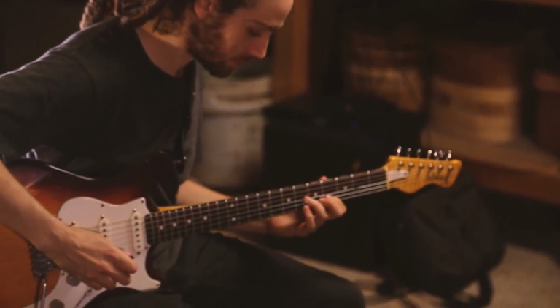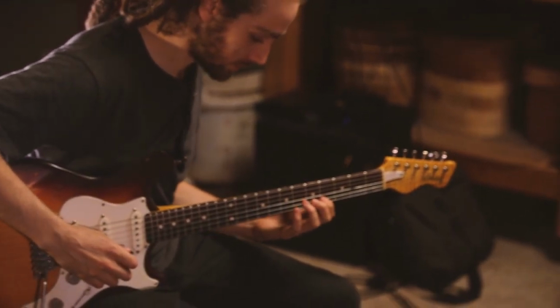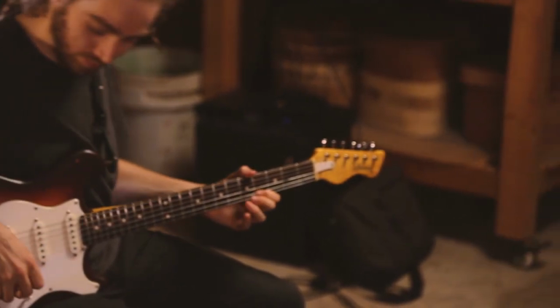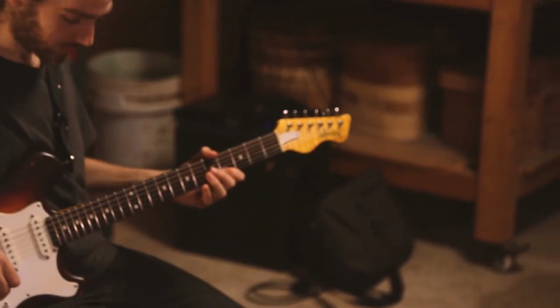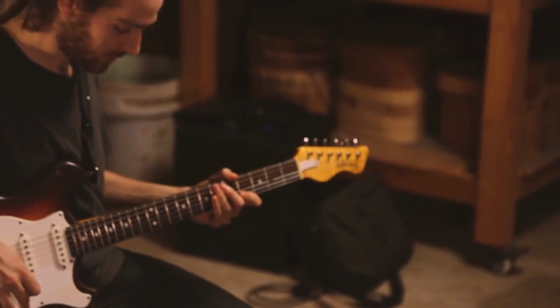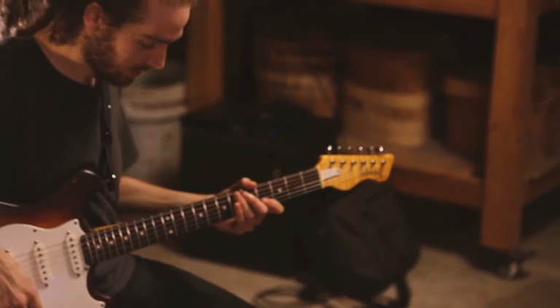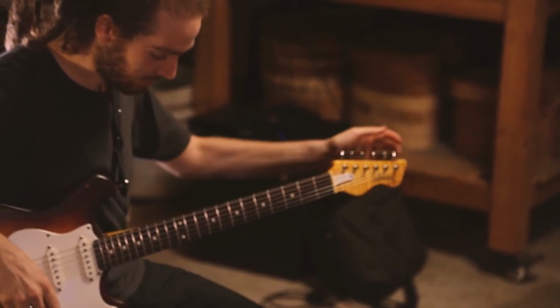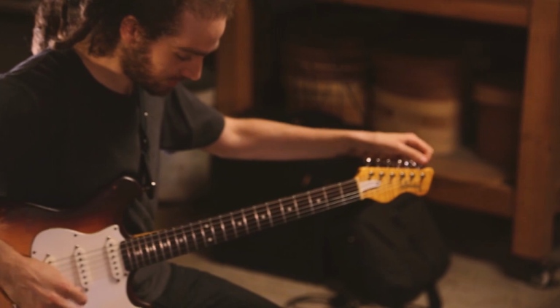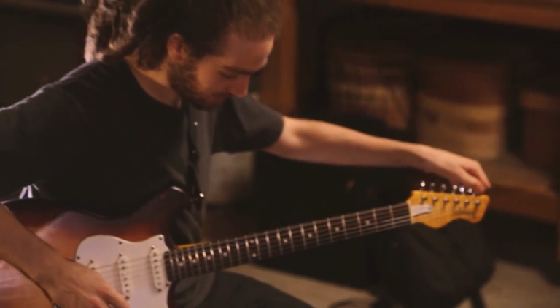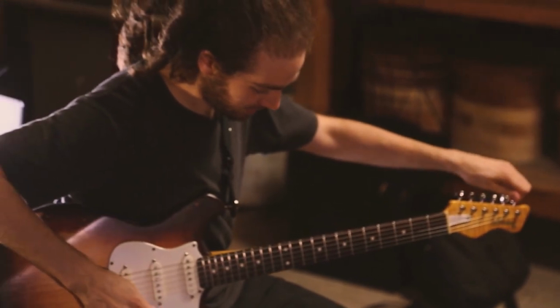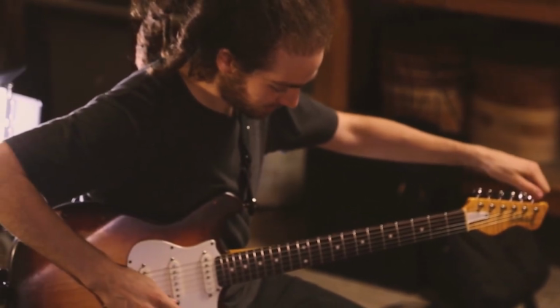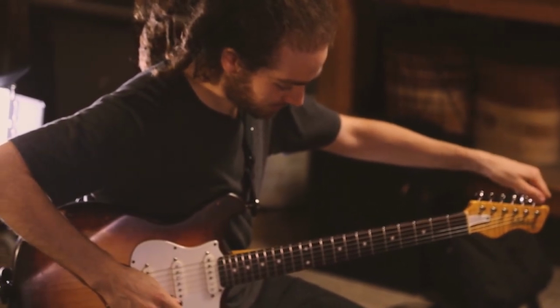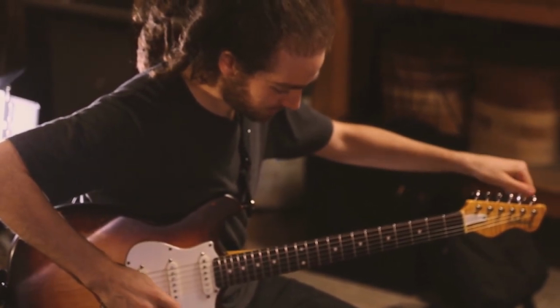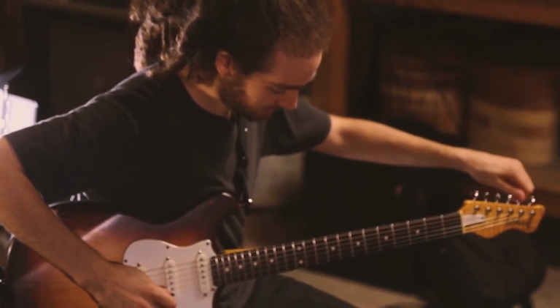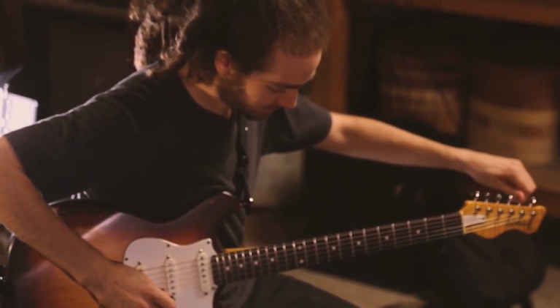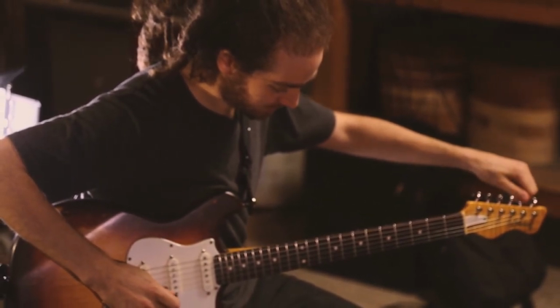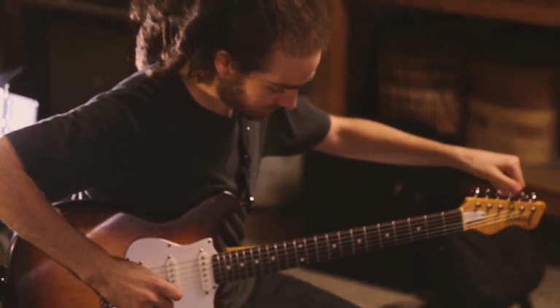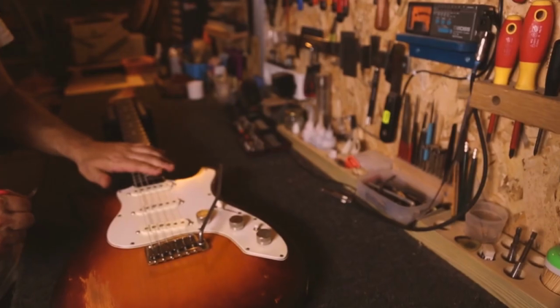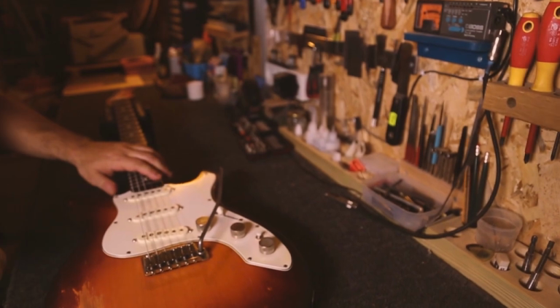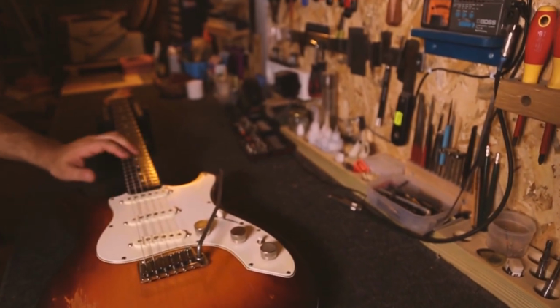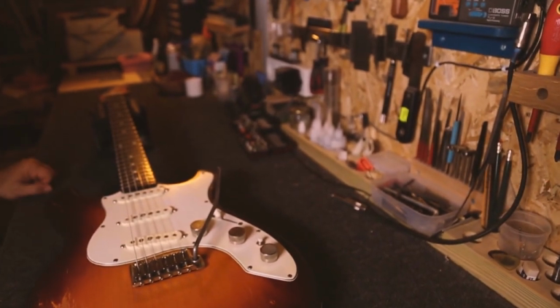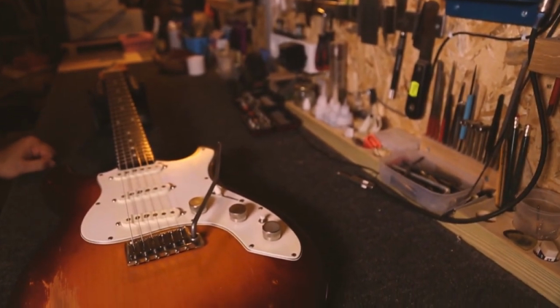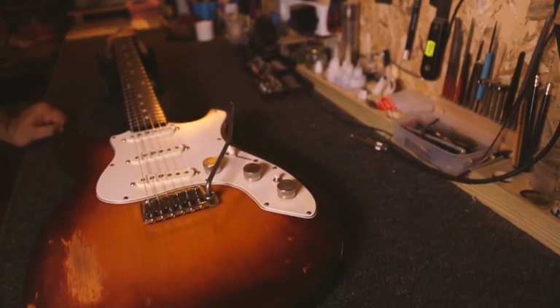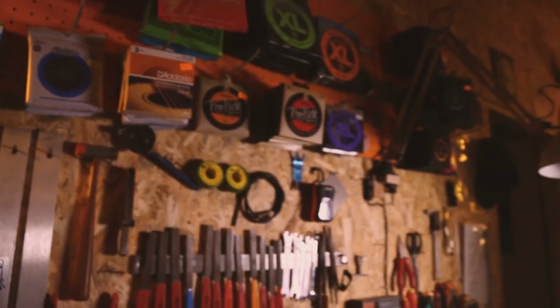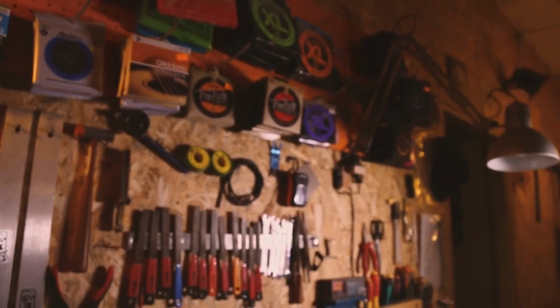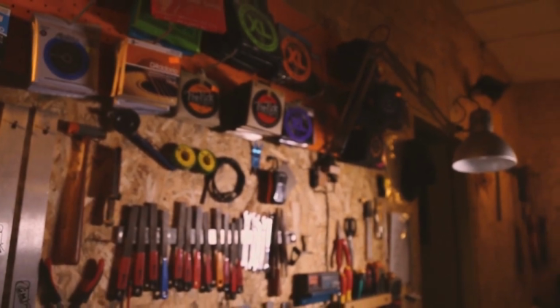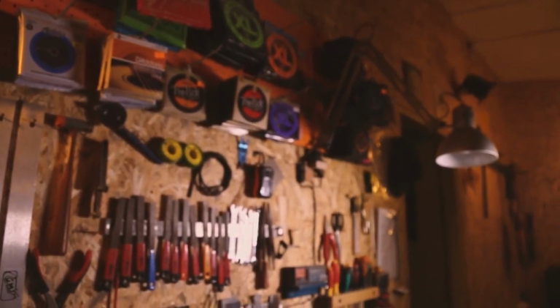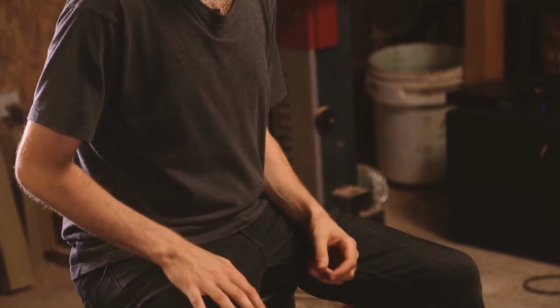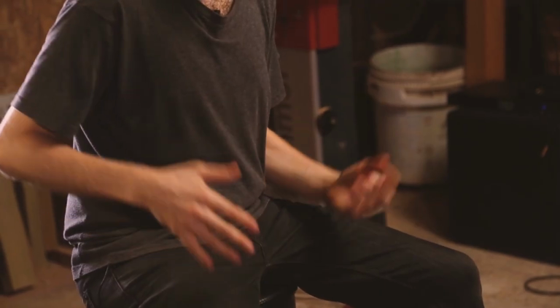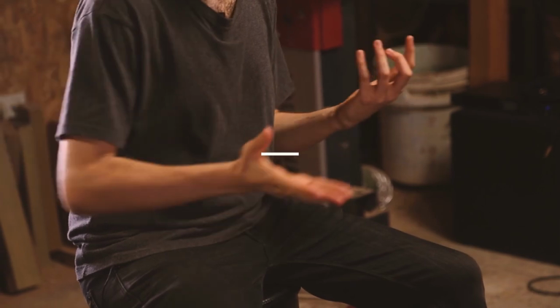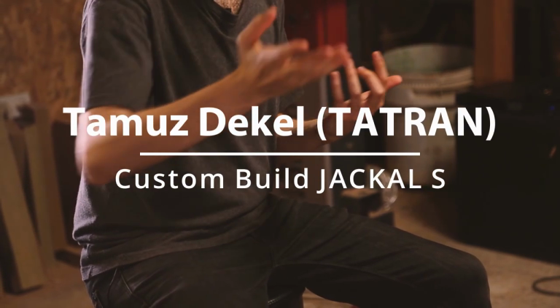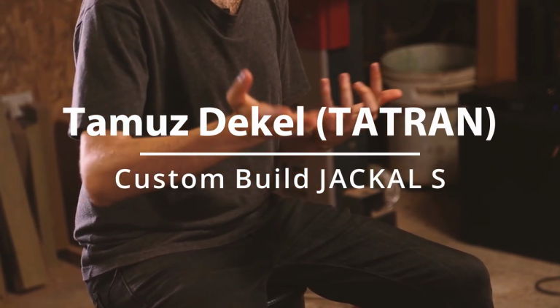Because for me, if the sound is not right, I can't play. I feel like I can play. And the sound has to have magic. When you play it, it's like it's telling you what to play. It takes you to the next note.